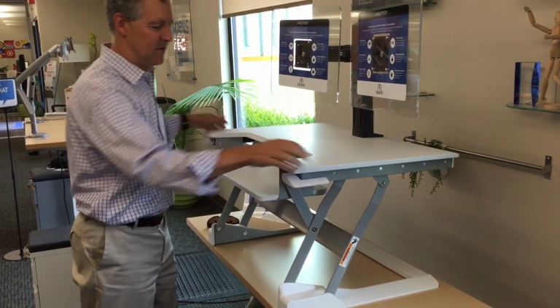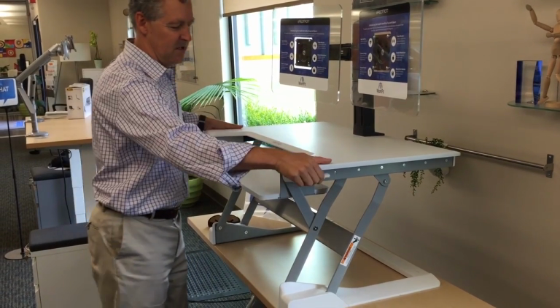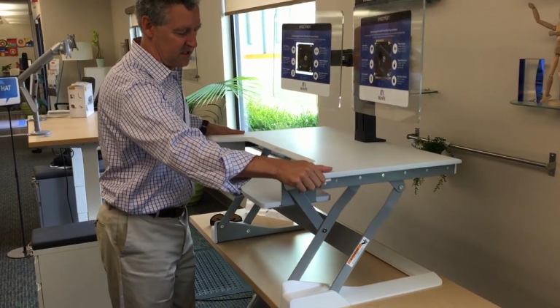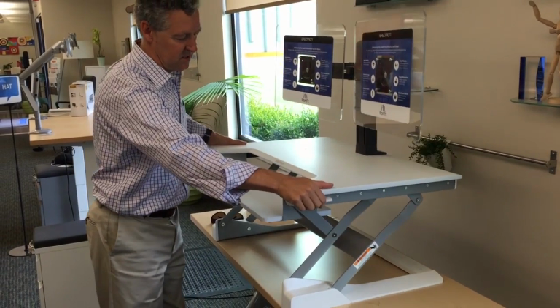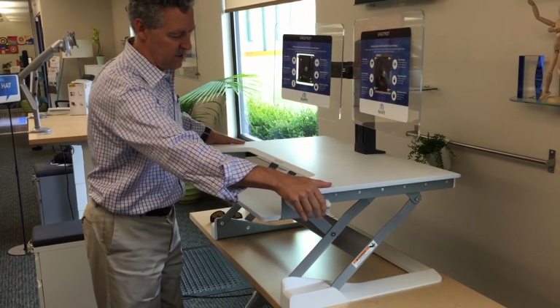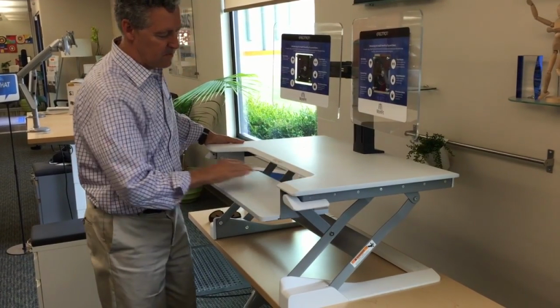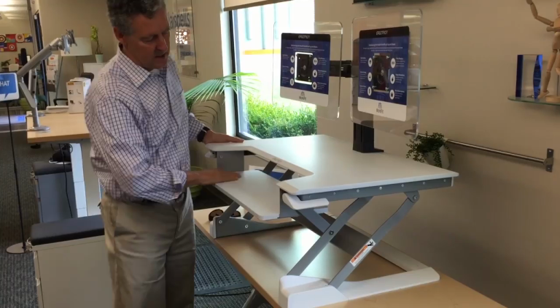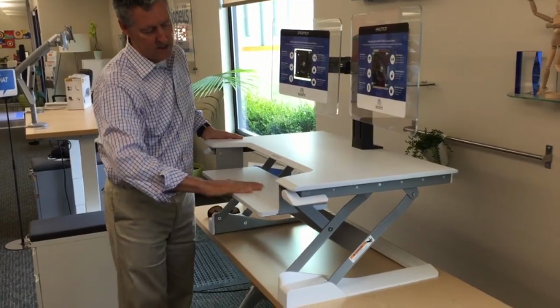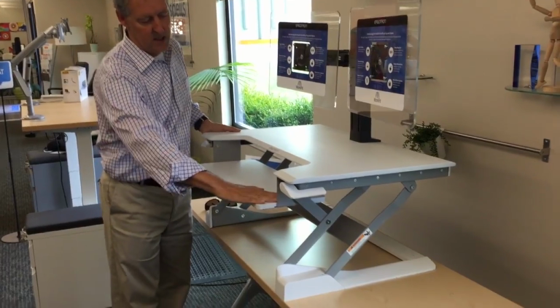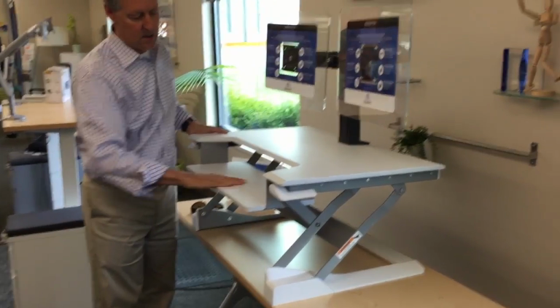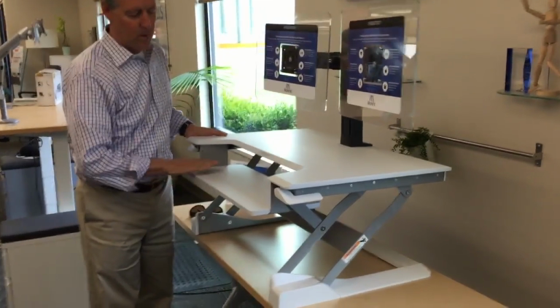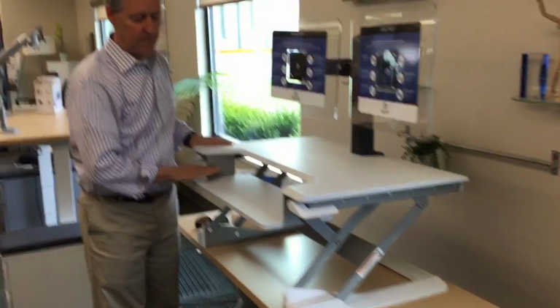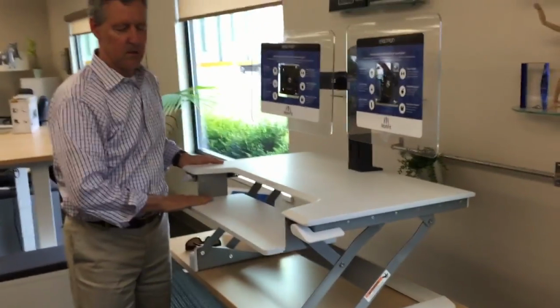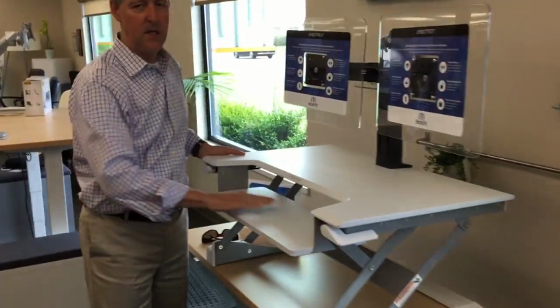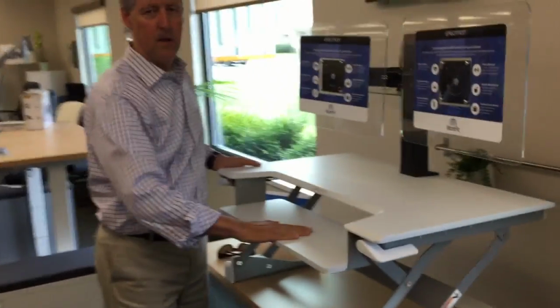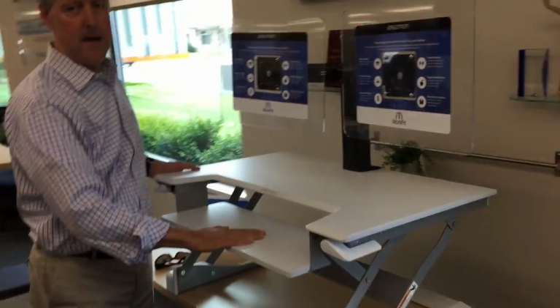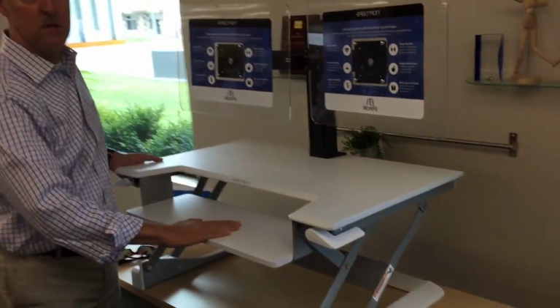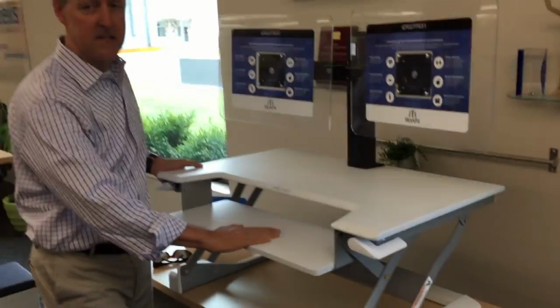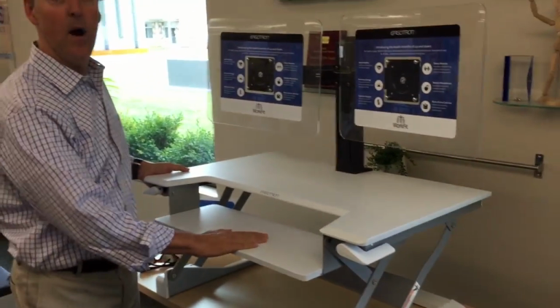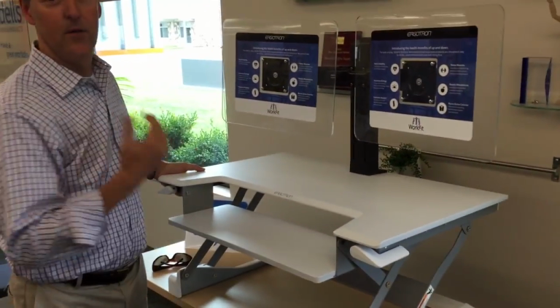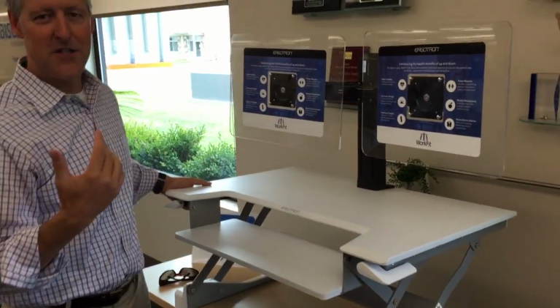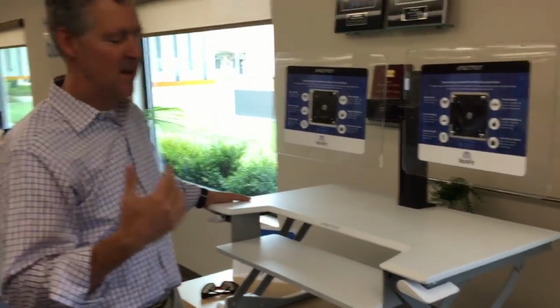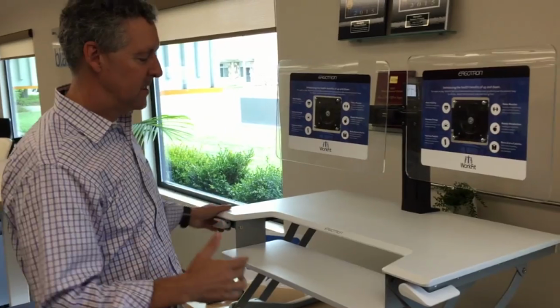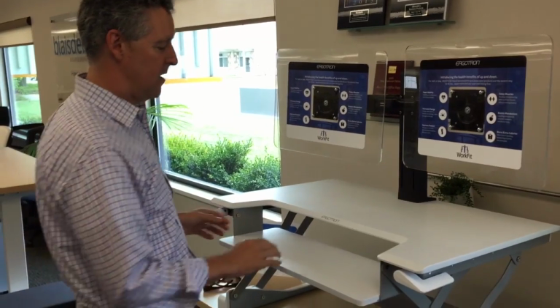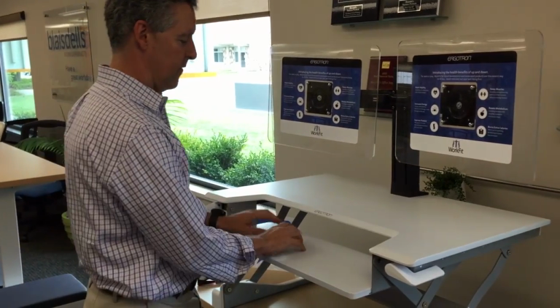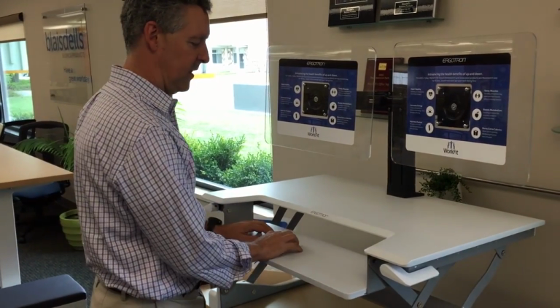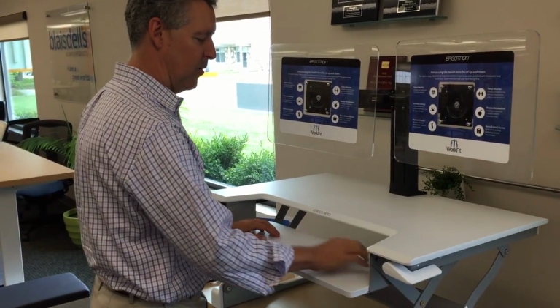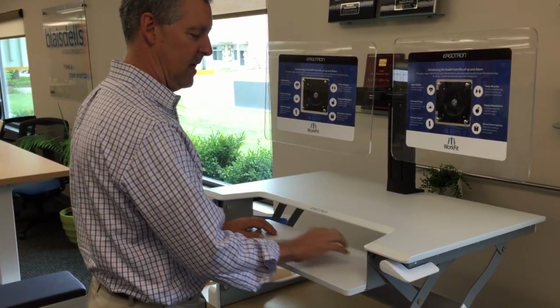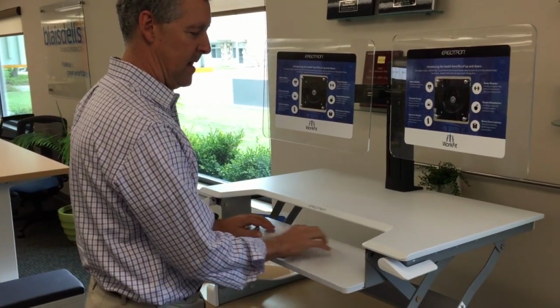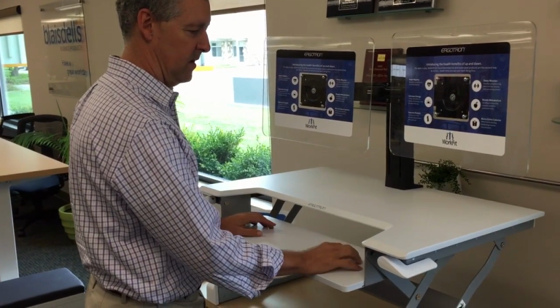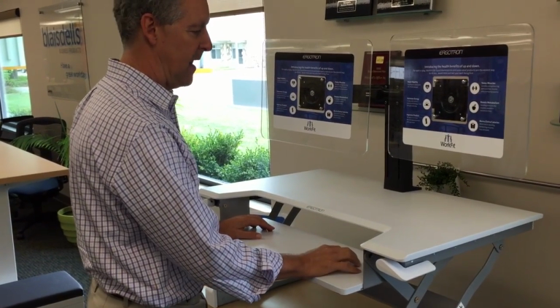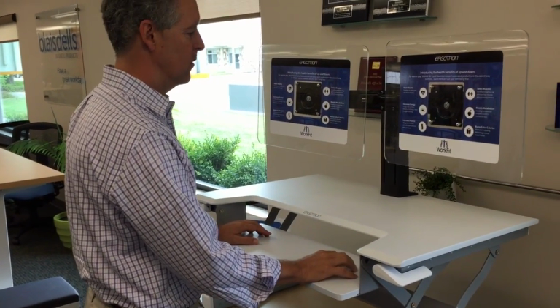There's a small area here where you can put your keyboard and mouse — it's actually wide enough; we just checked. It's wide enough for both the keyboard and the mouse on this platform.